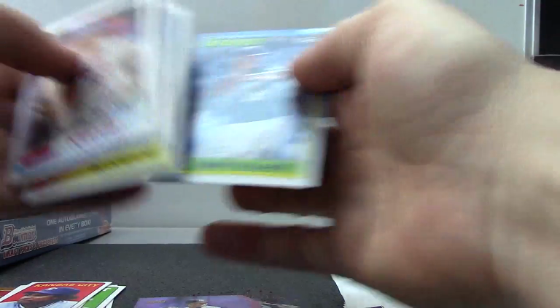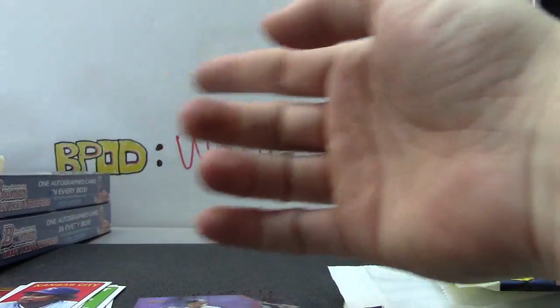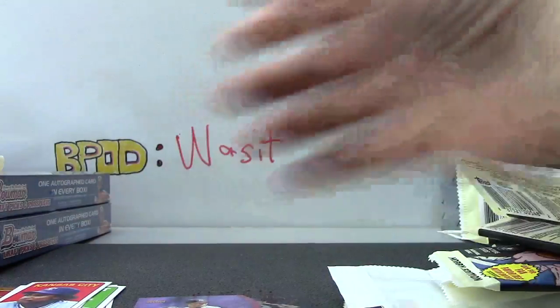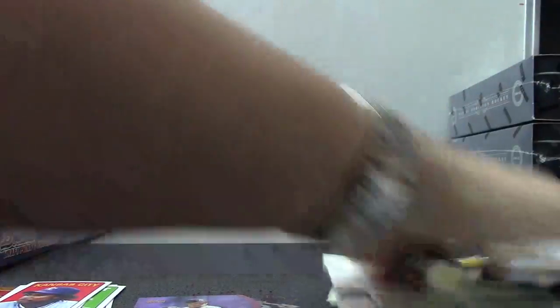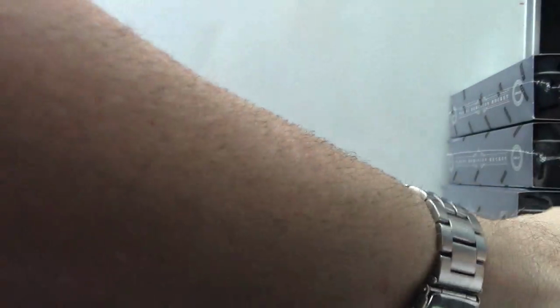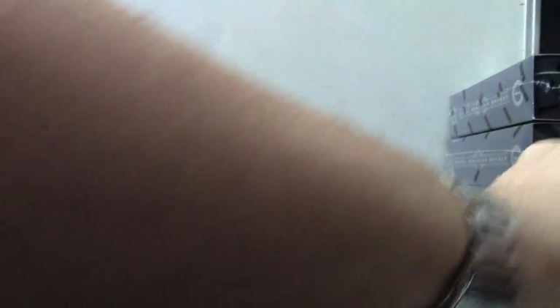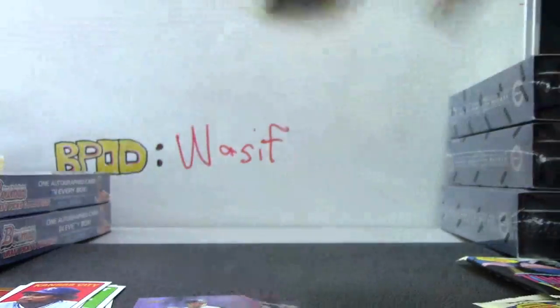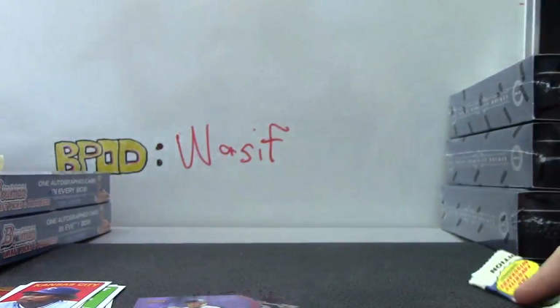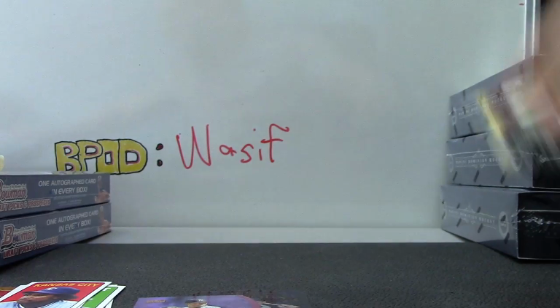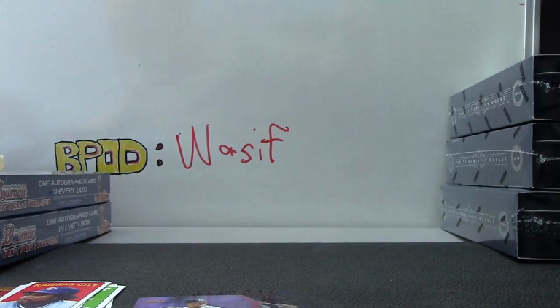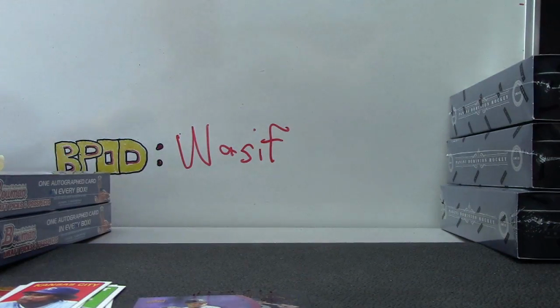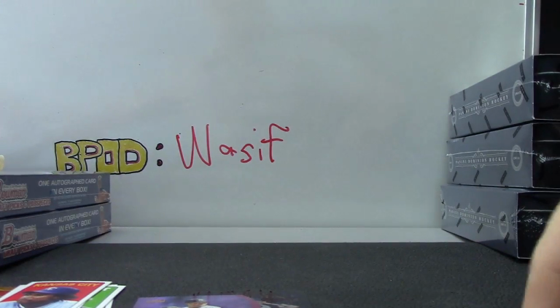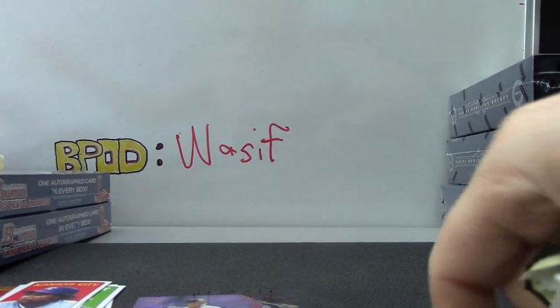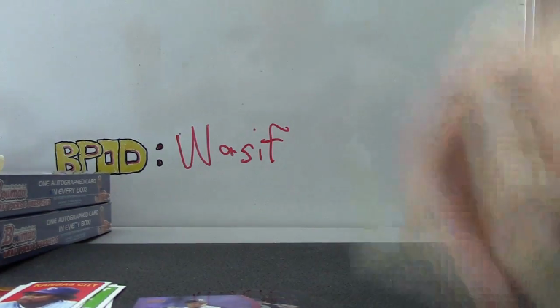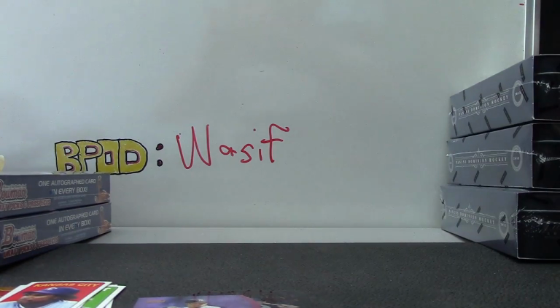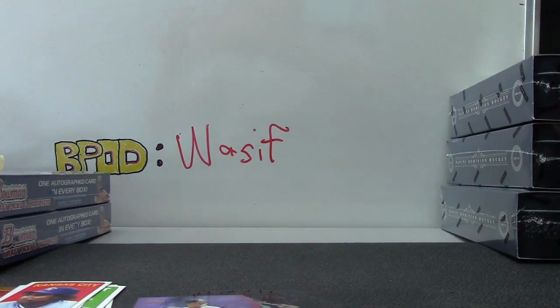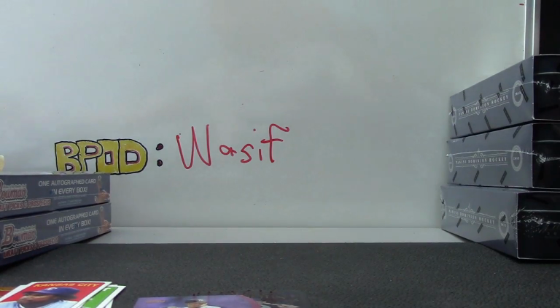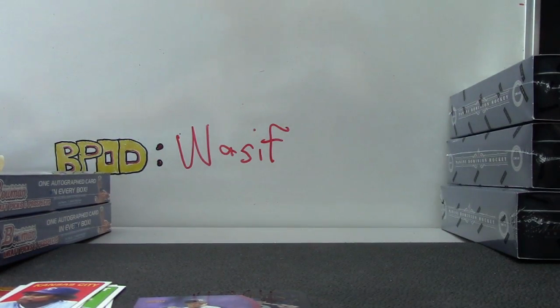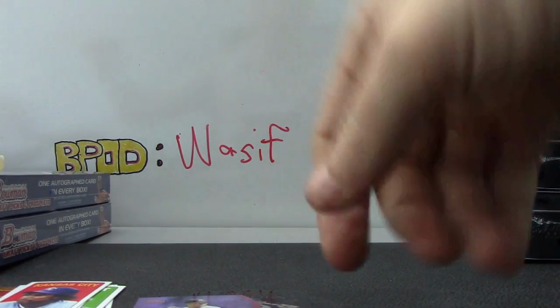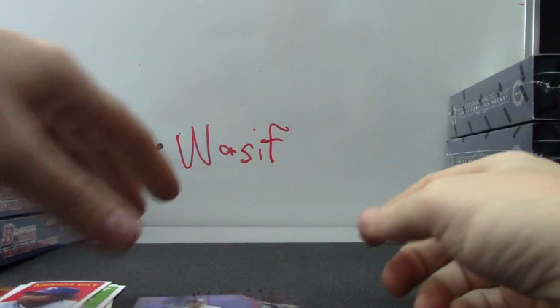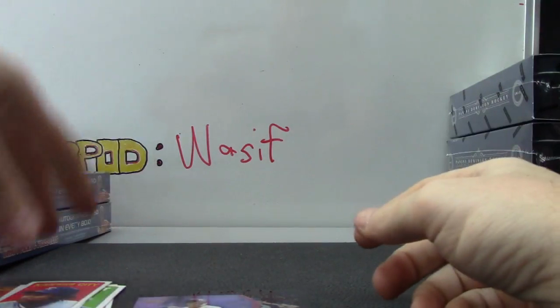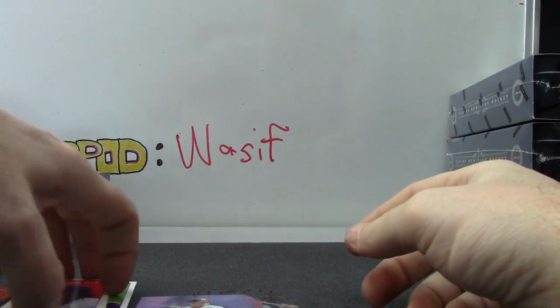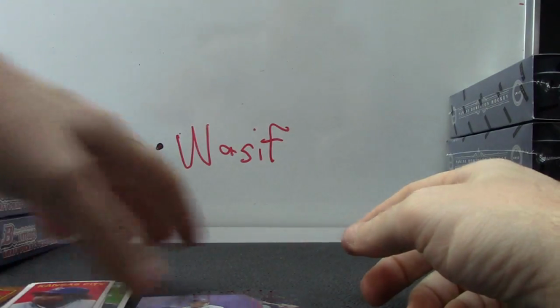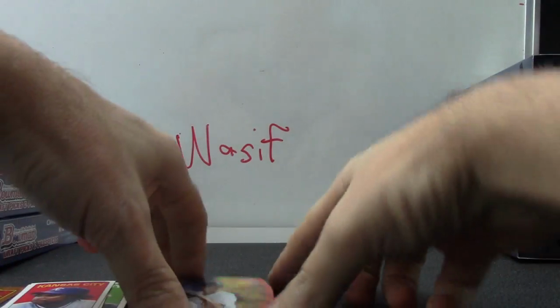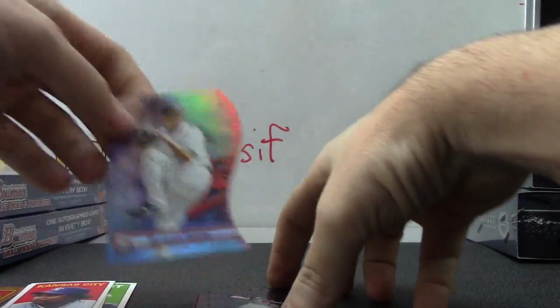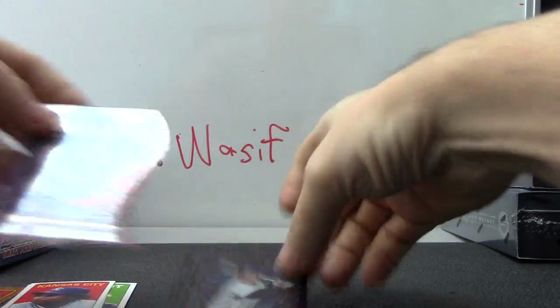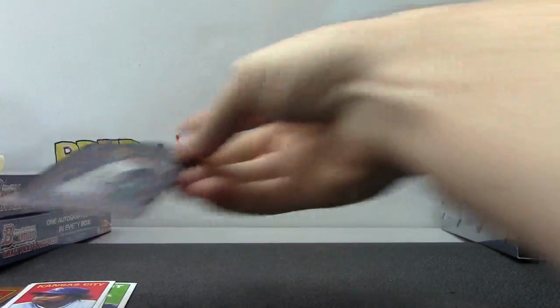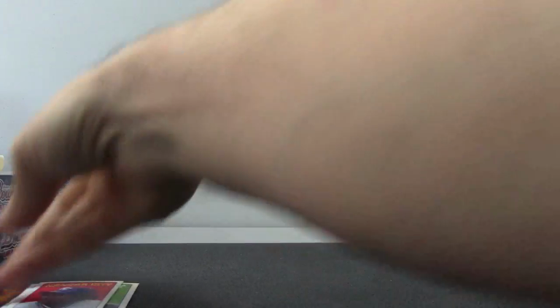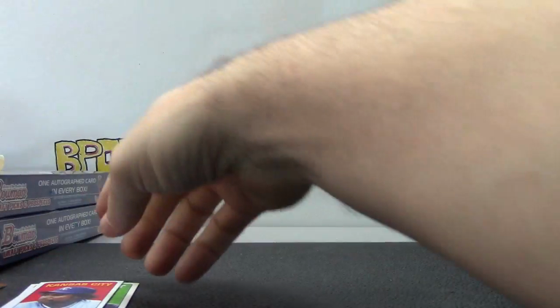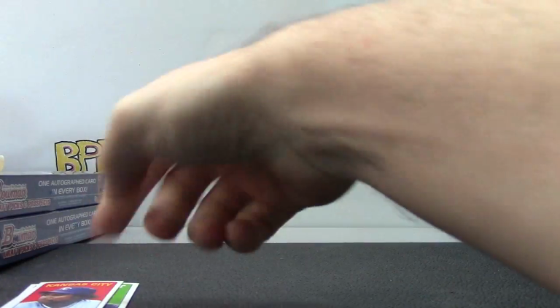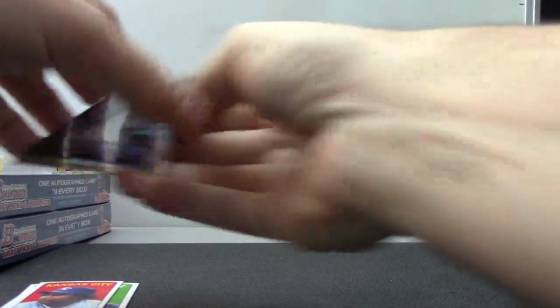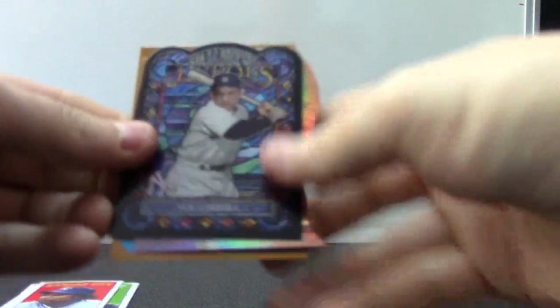The only thing they should have done is put gum in these. Alright, your two inserts - actually you have four inserts. You have your stack of tall boys.